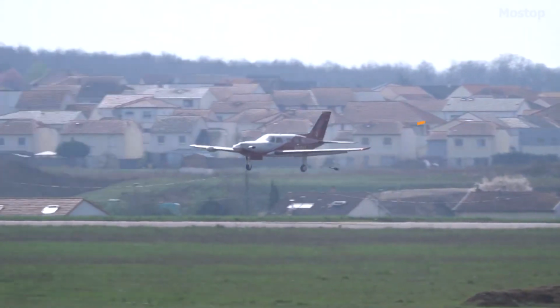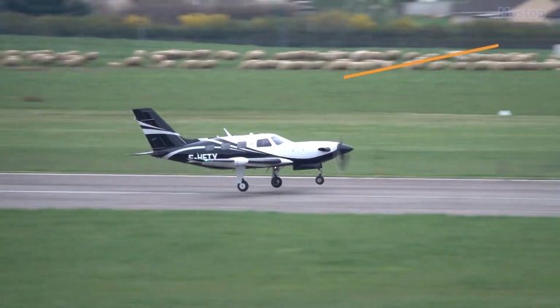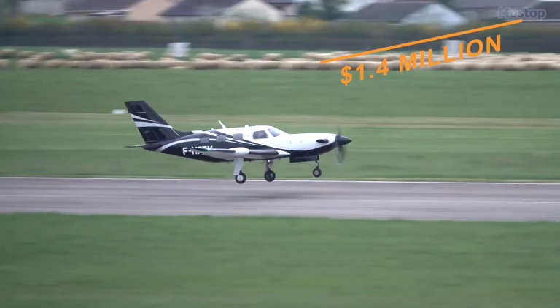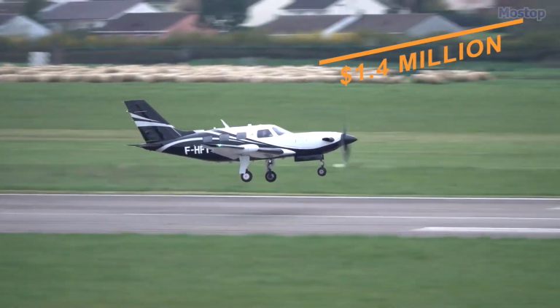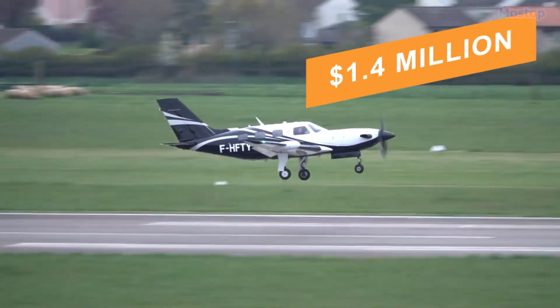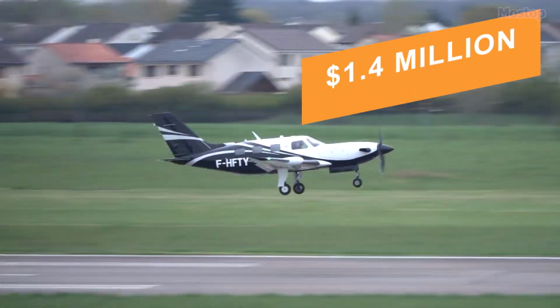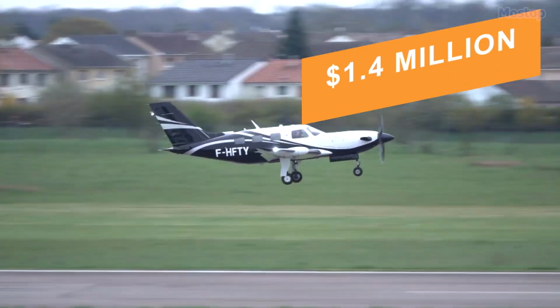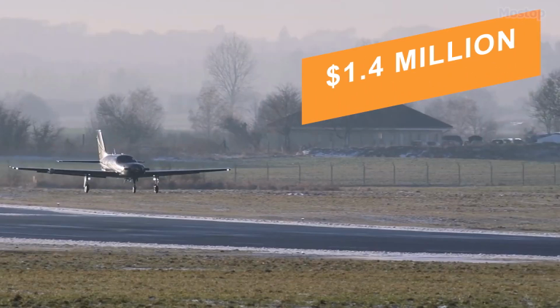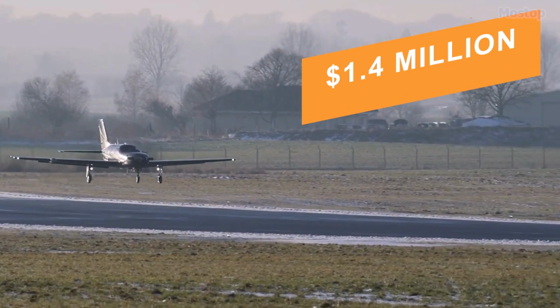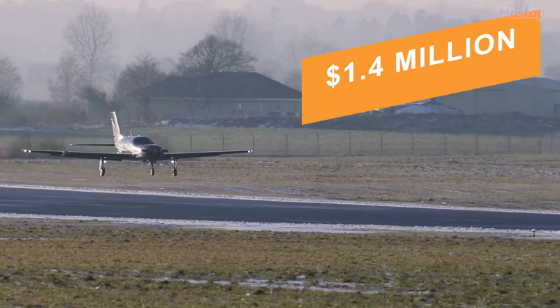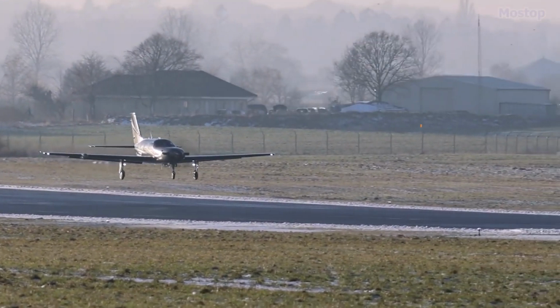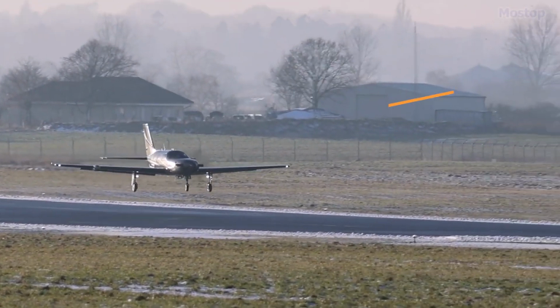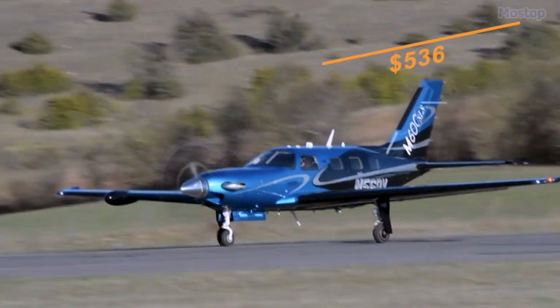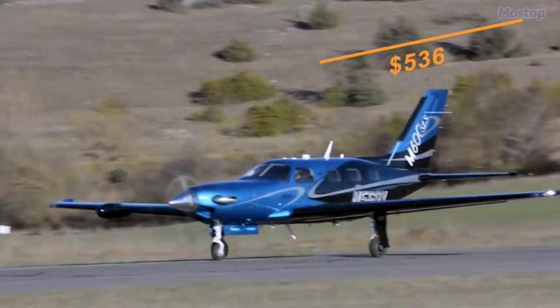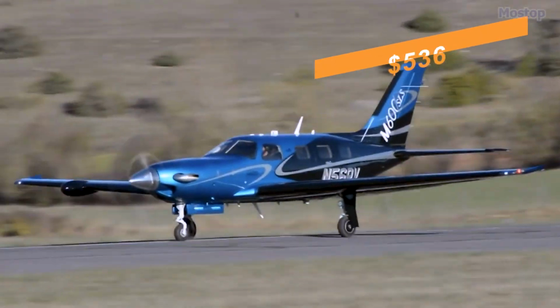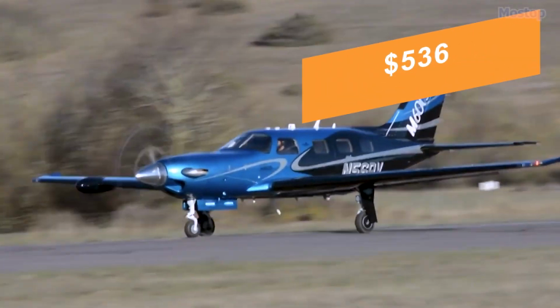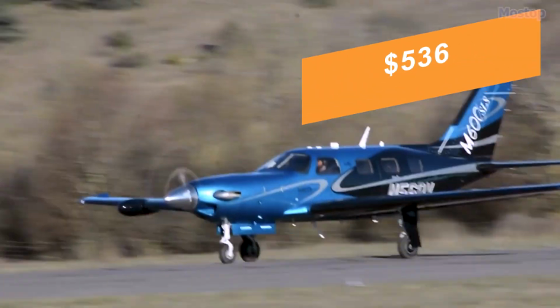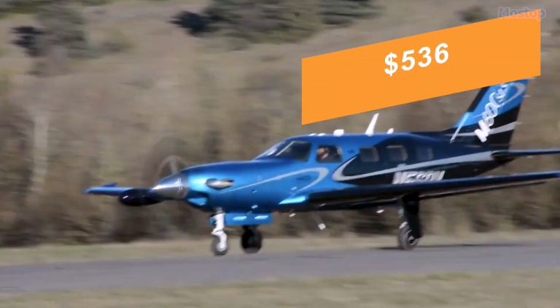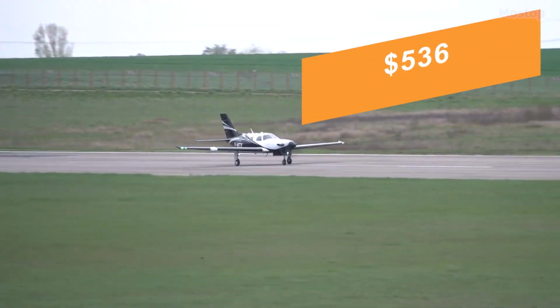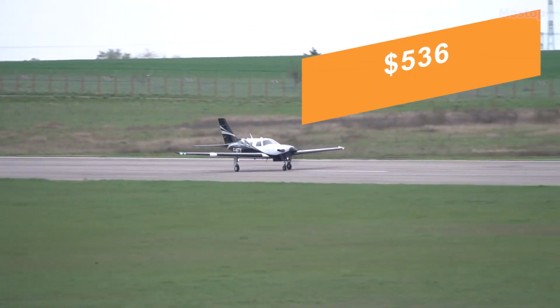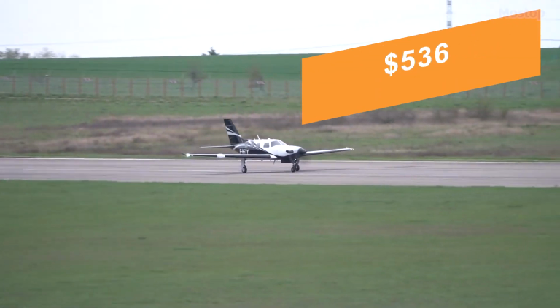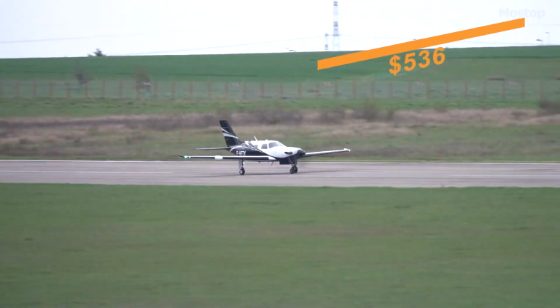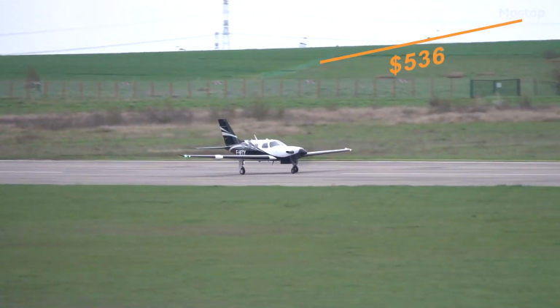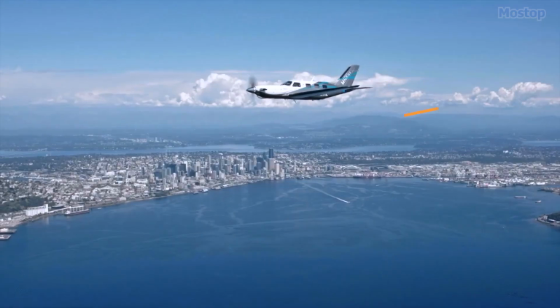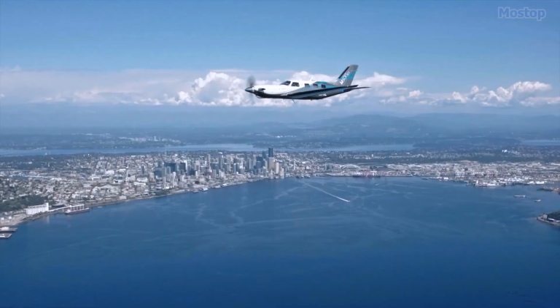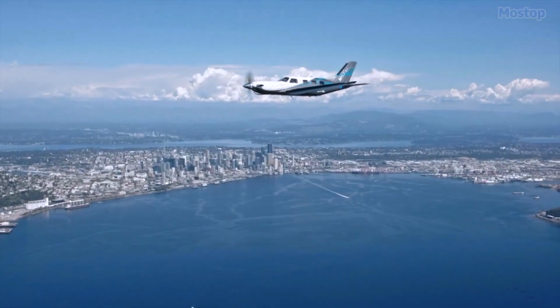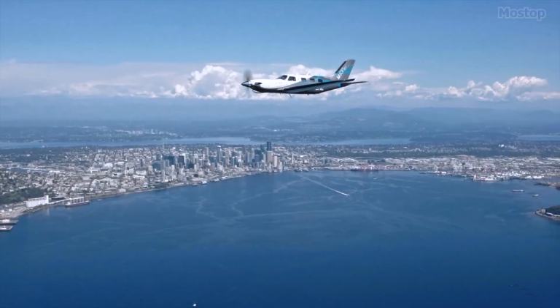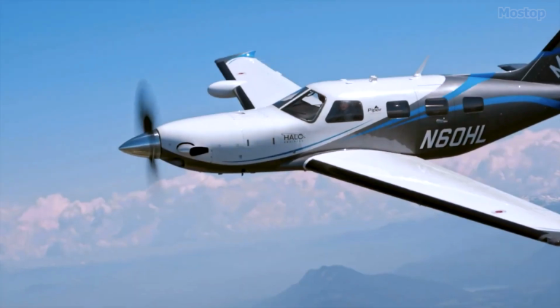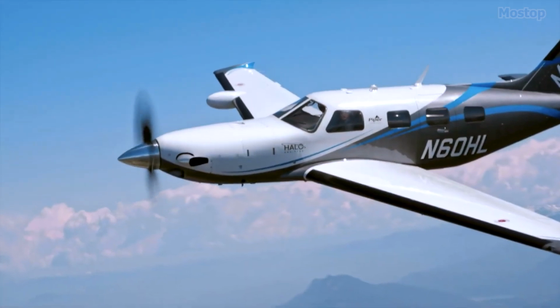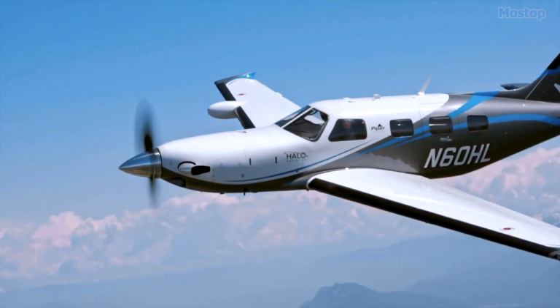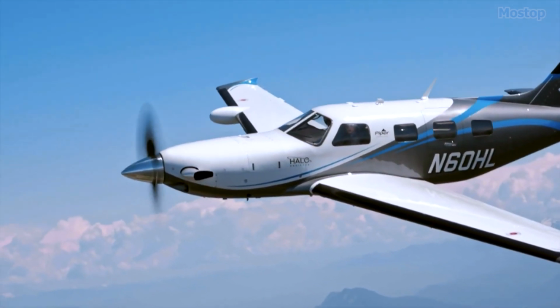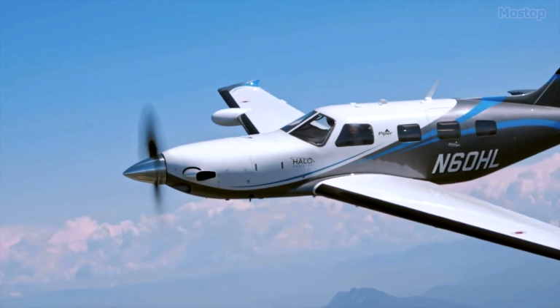Priced around $1.4 million with operating costs of $536 per hour, the M600 combines advanced technology with a cheap operating cost.